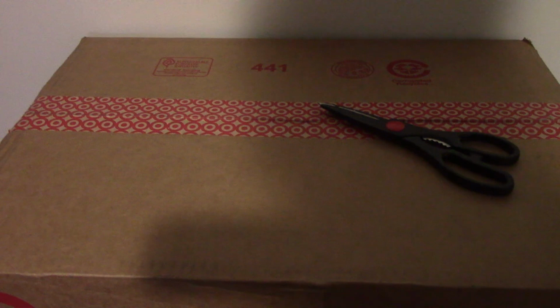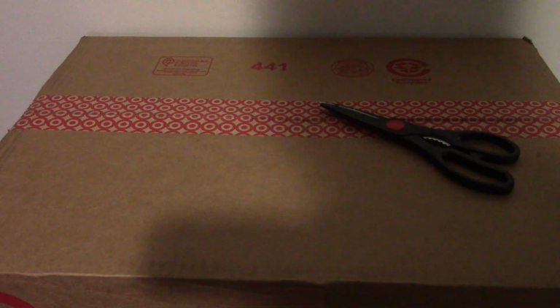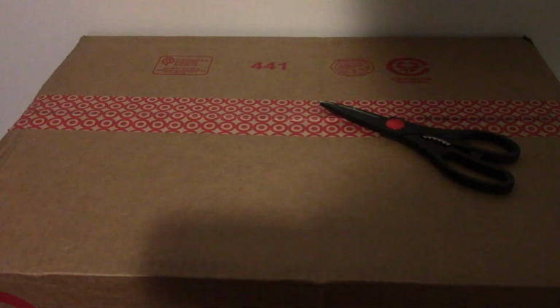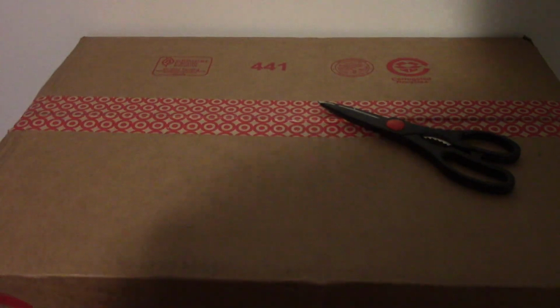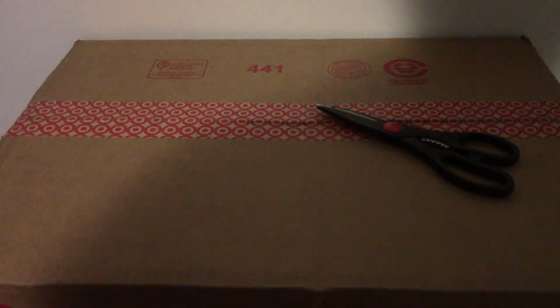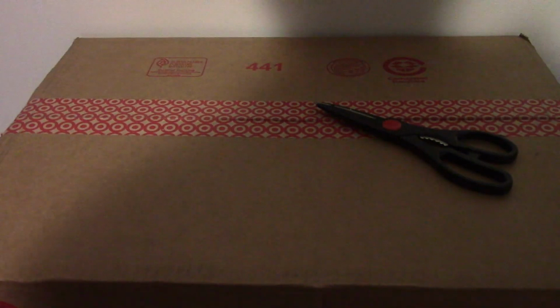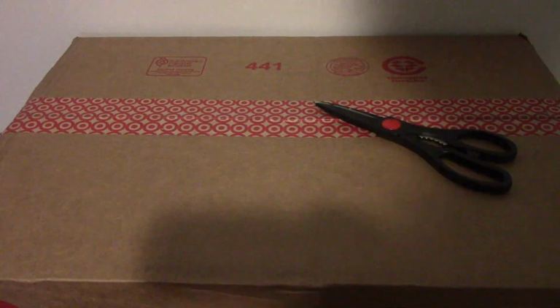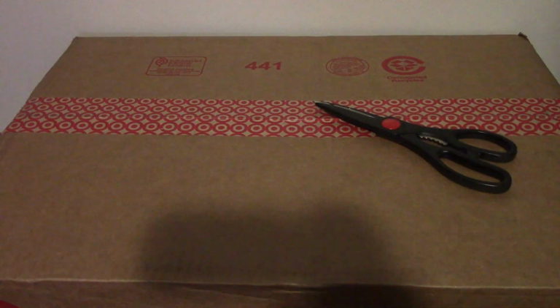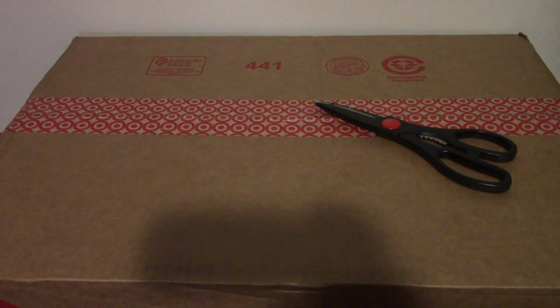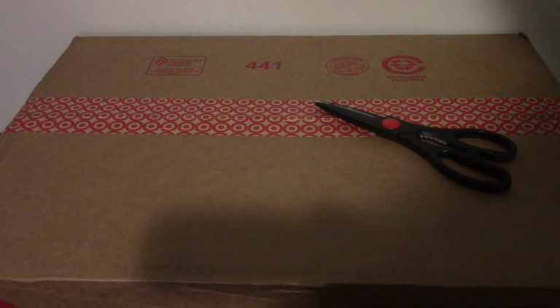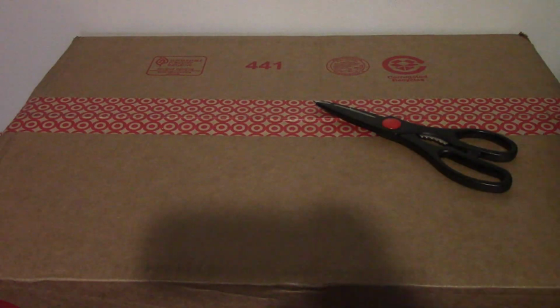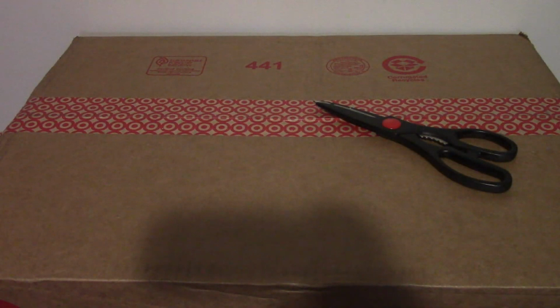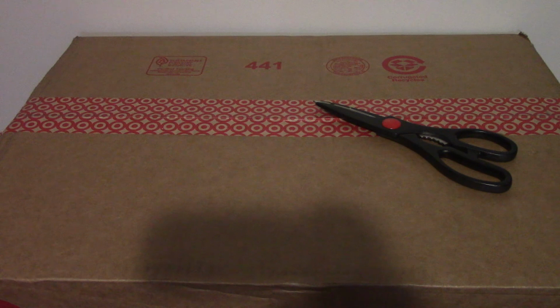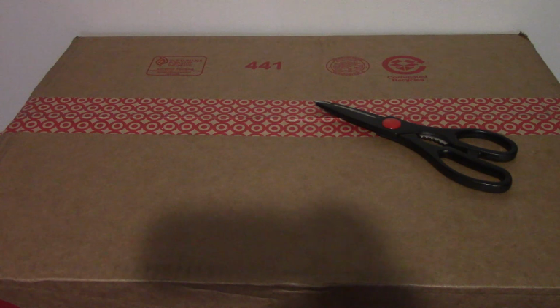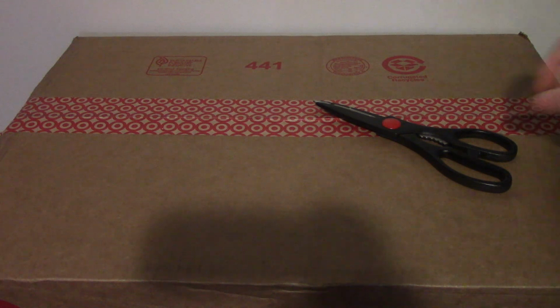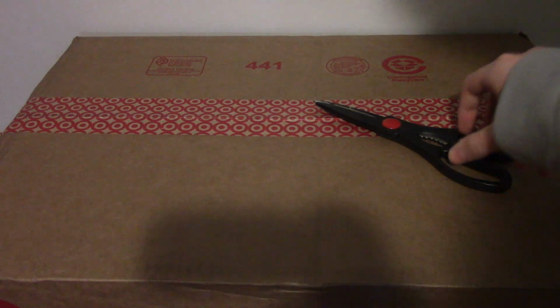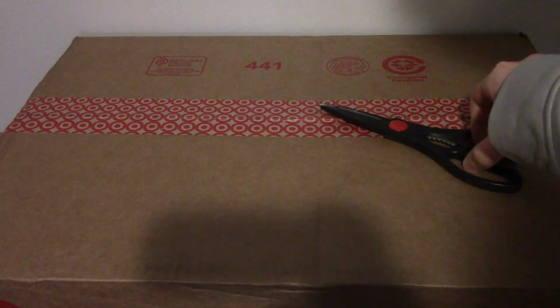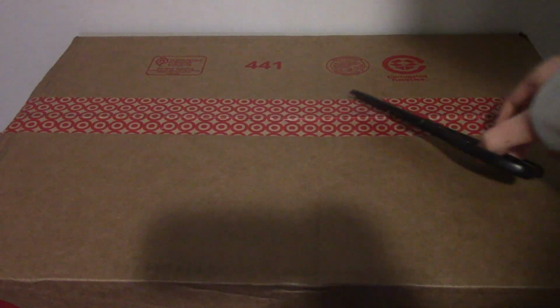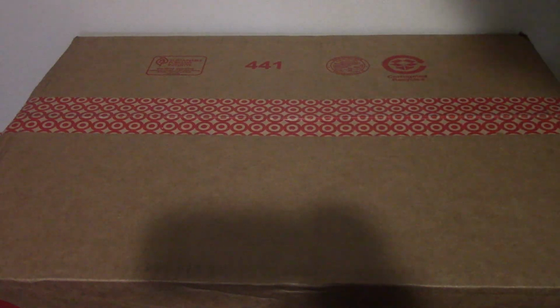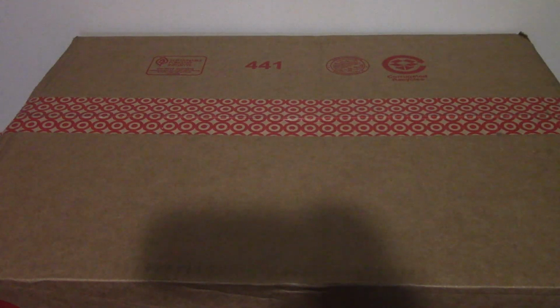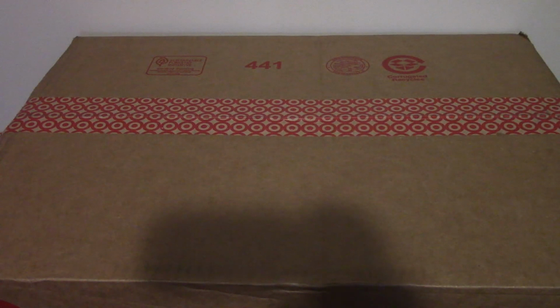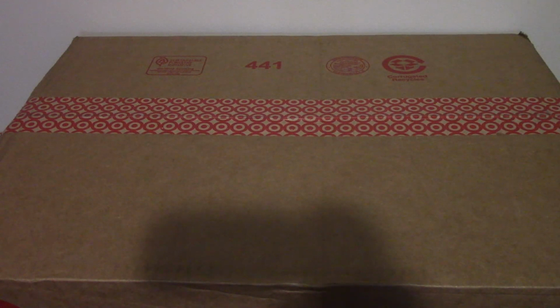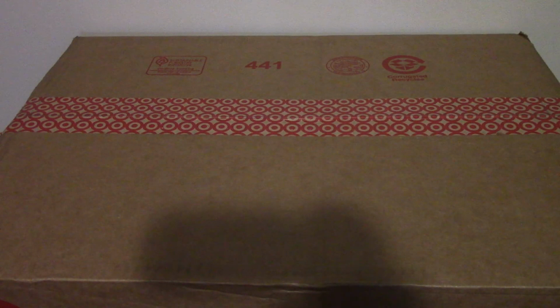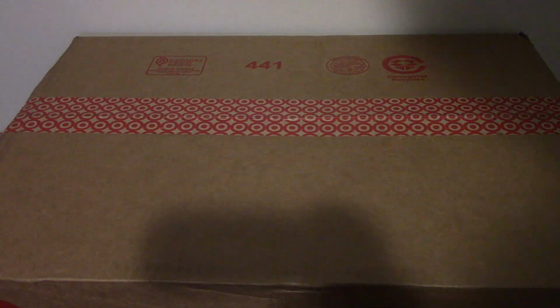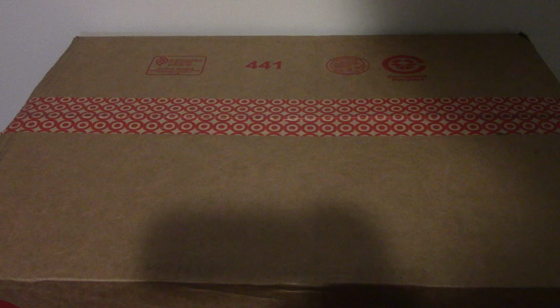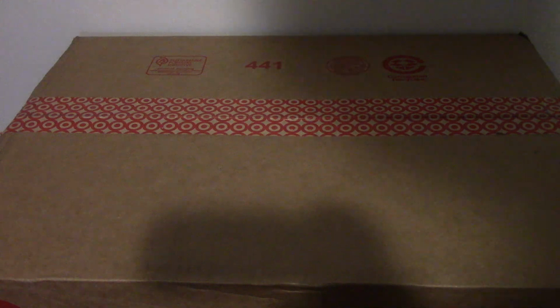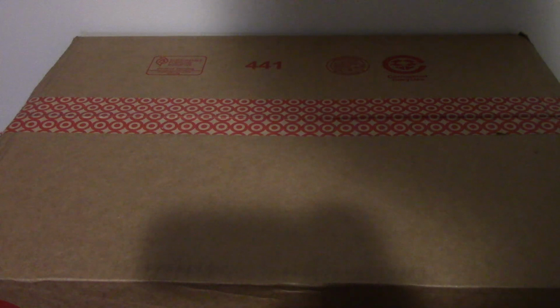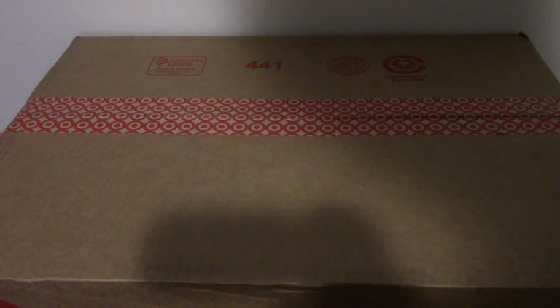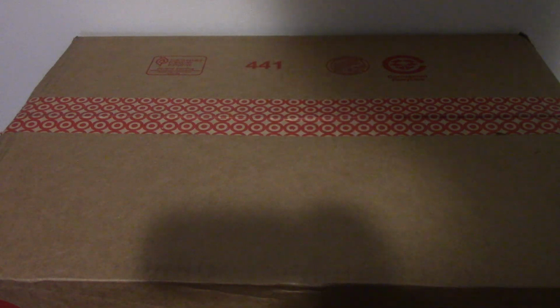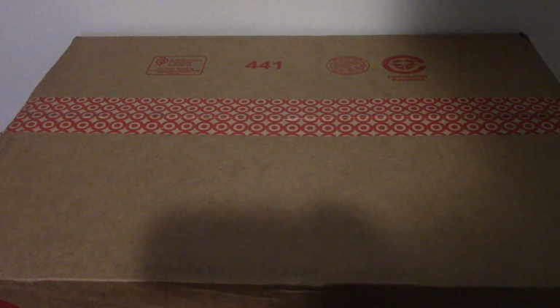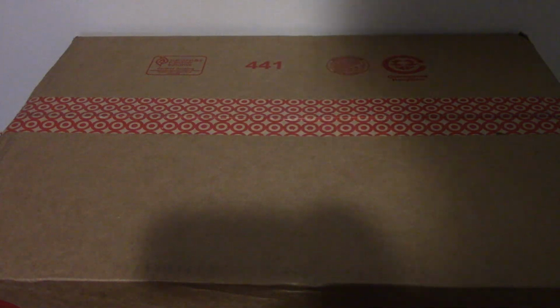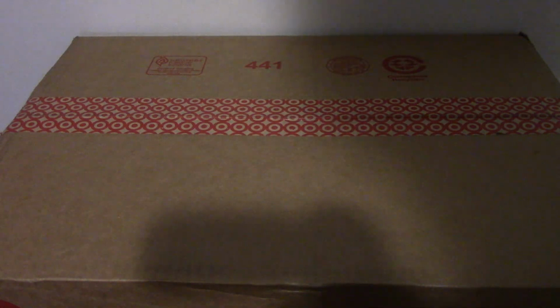Hello guys, it's LaserTV here, and this time as you can see we are doing another Target haul. And yes, these are sets, and no, they're not Minecraft like the last Target haul we had.